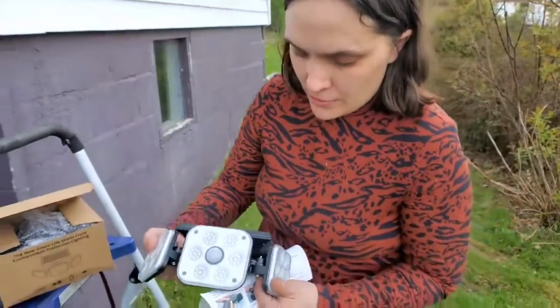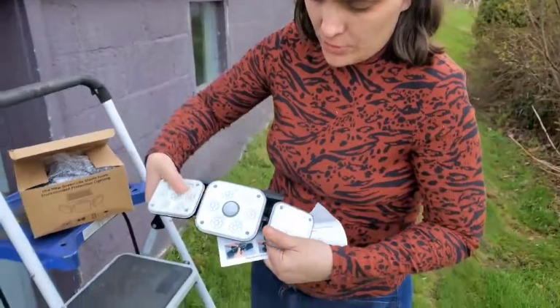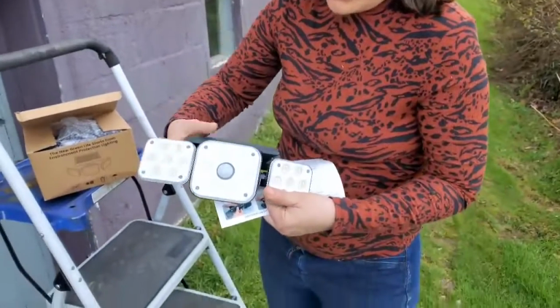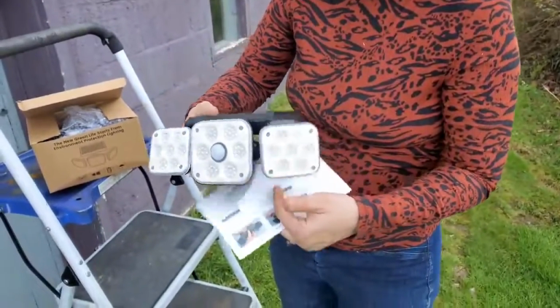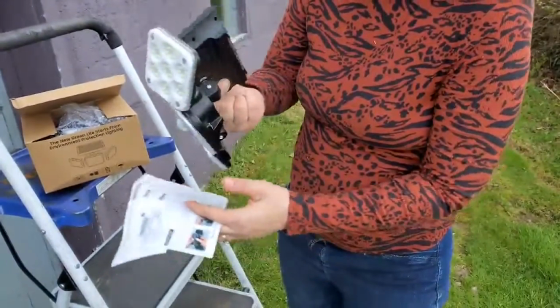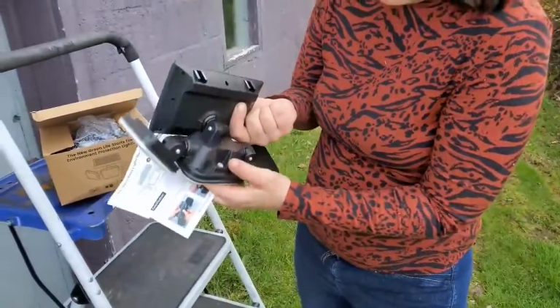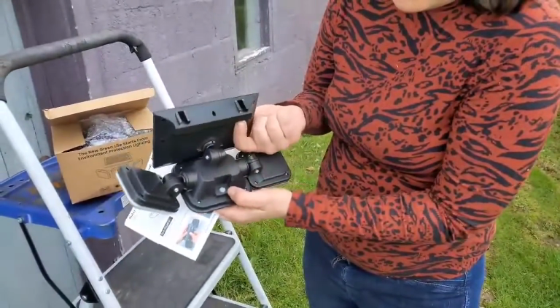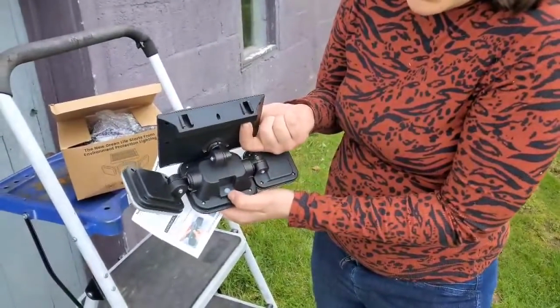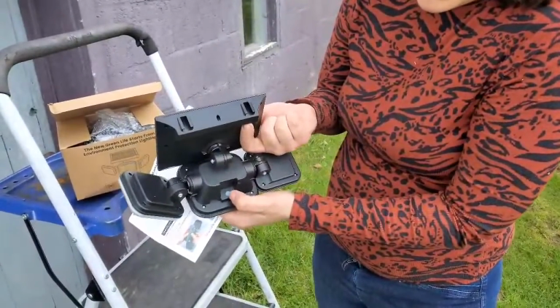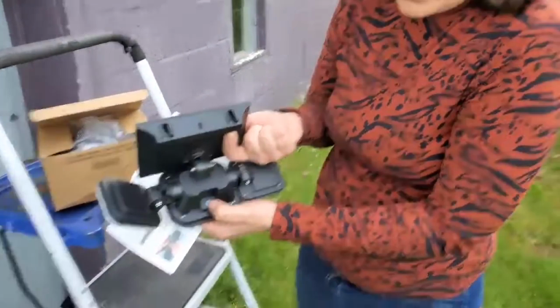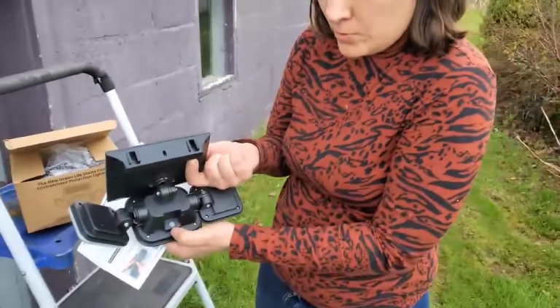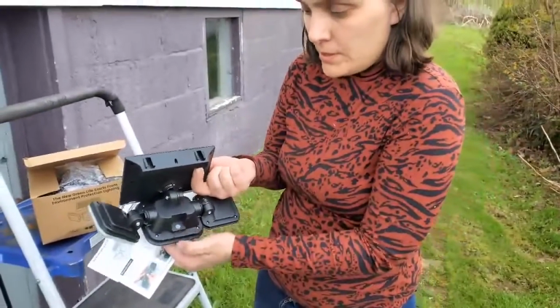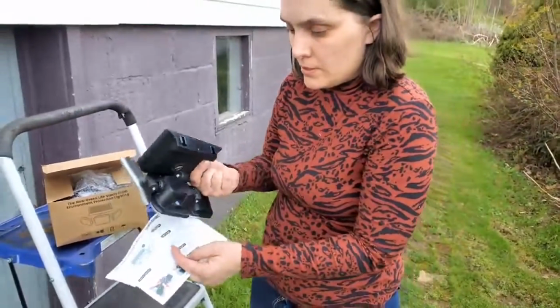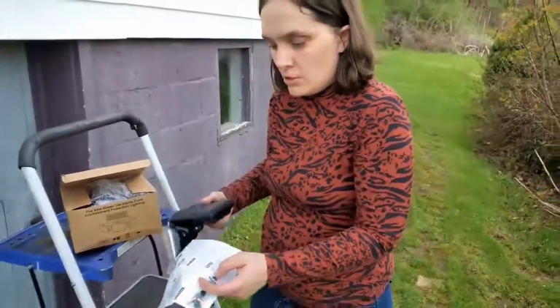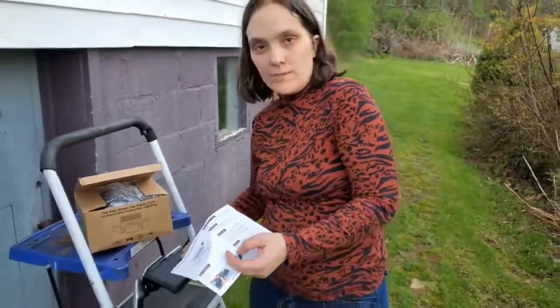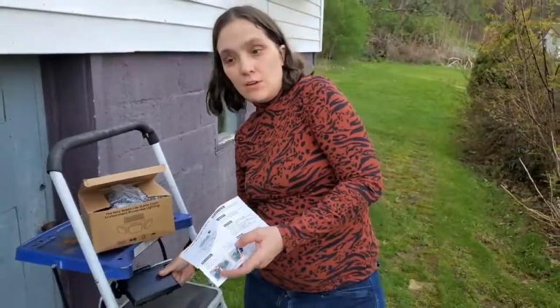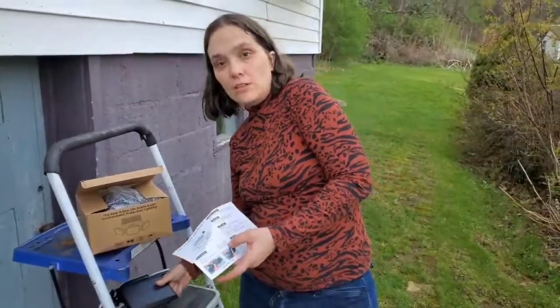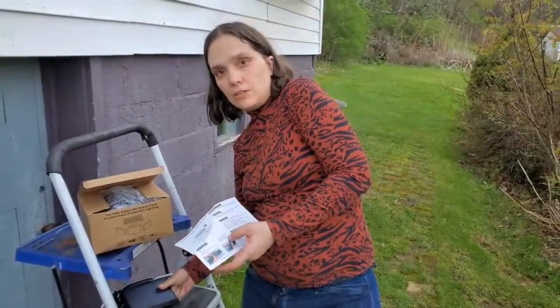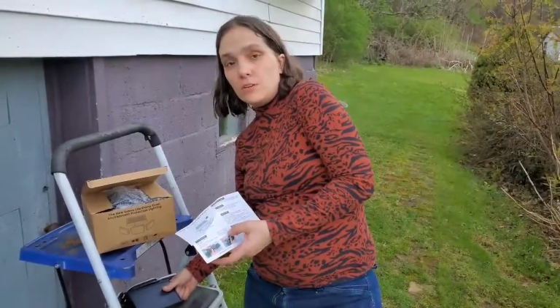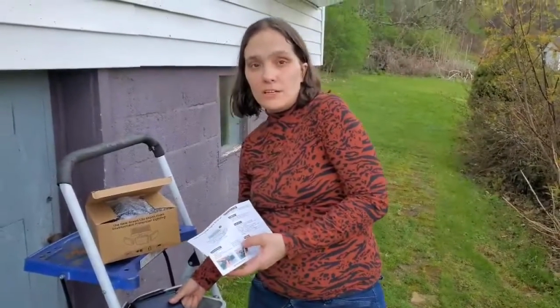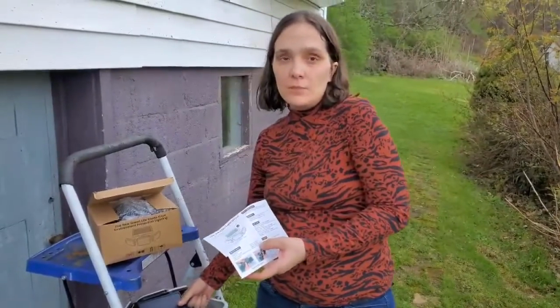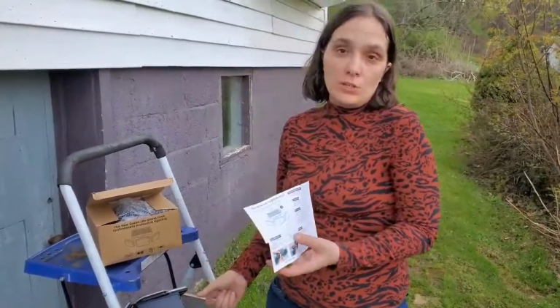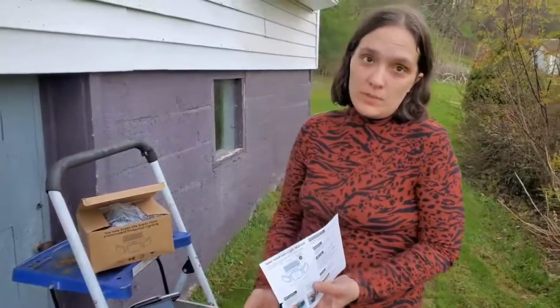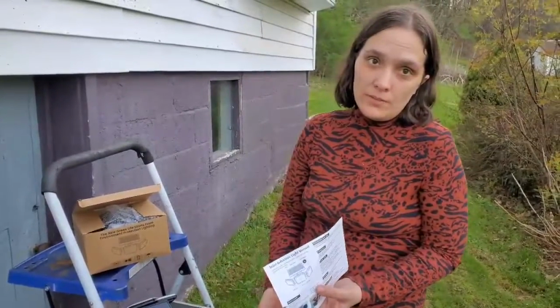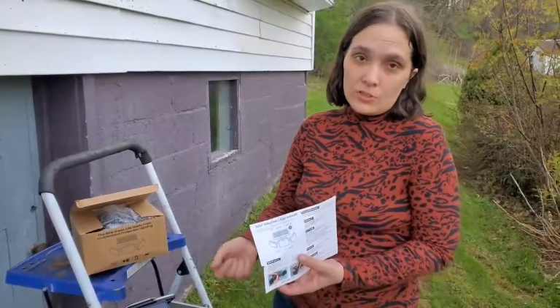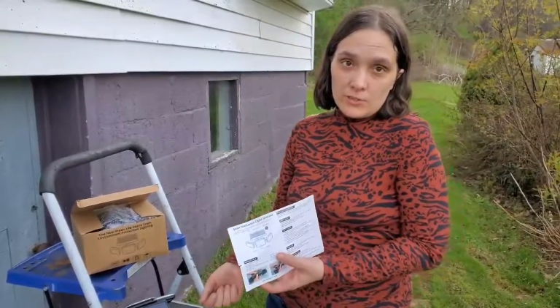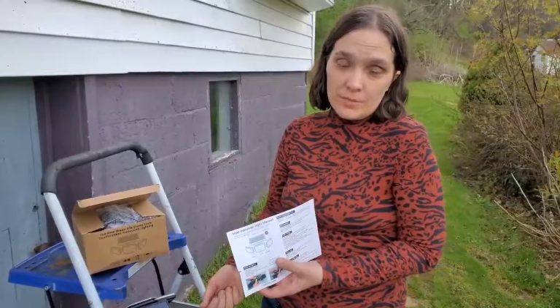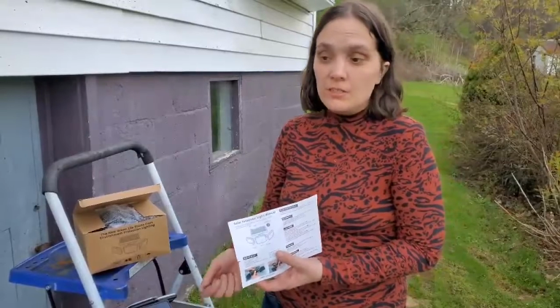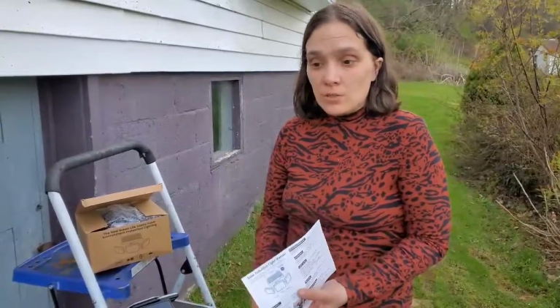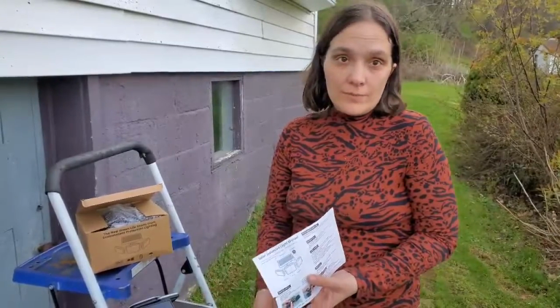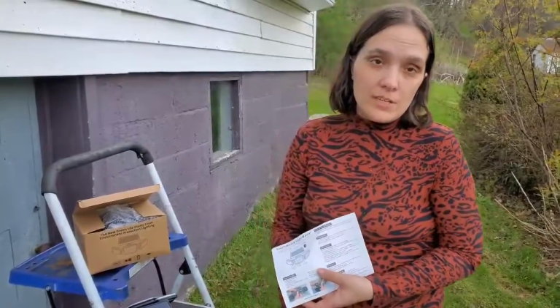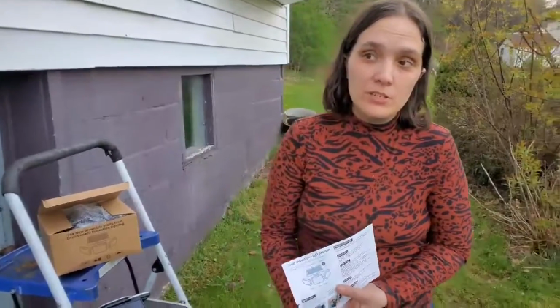You can move them. There are three different settings you can switch with the button here. You can have the lights on at 30% all the time, always off and they'll turn on to 100%, or you could have them set to 10% on all the time.